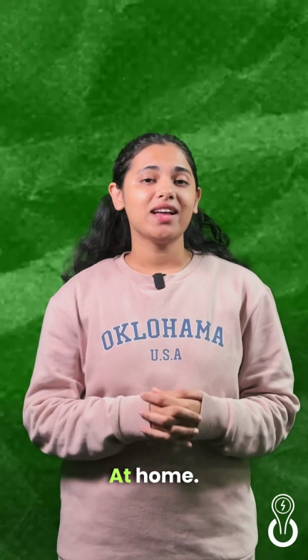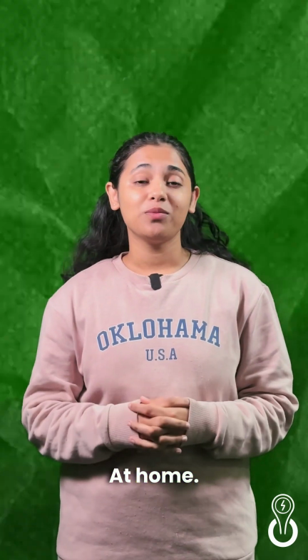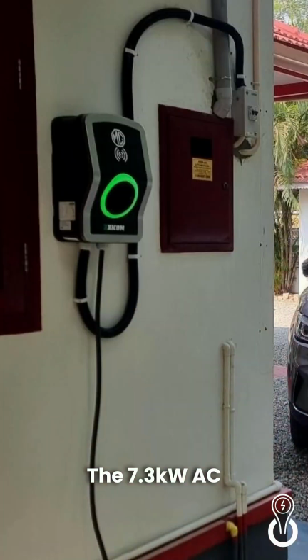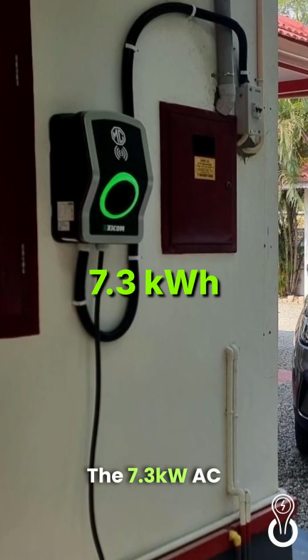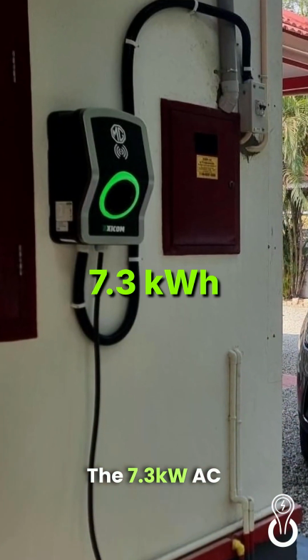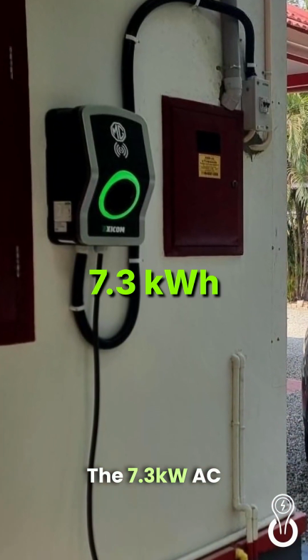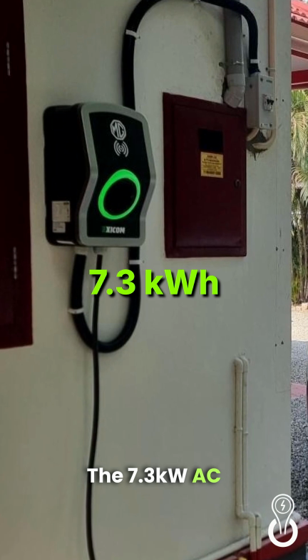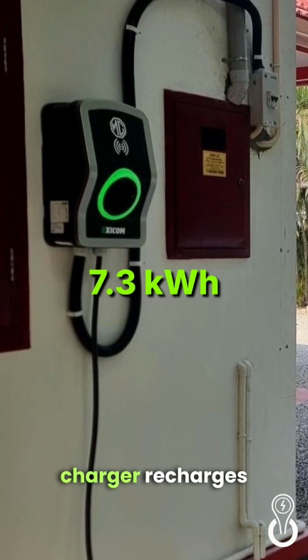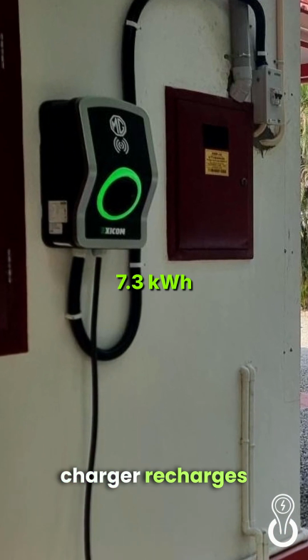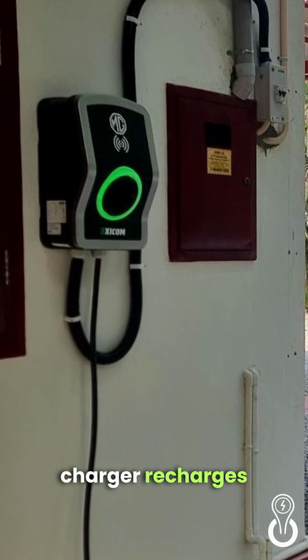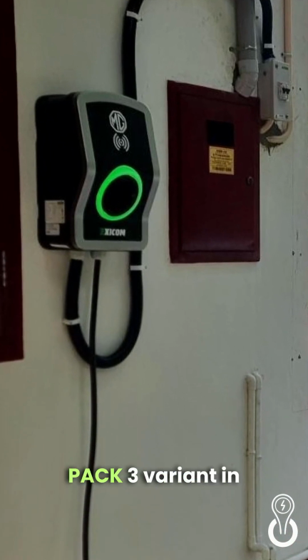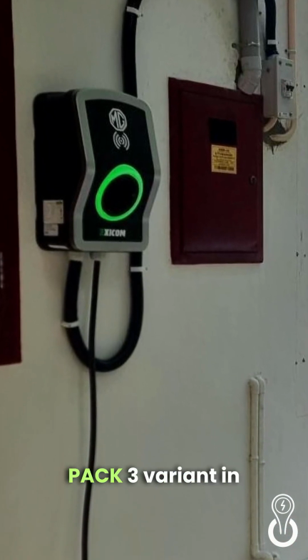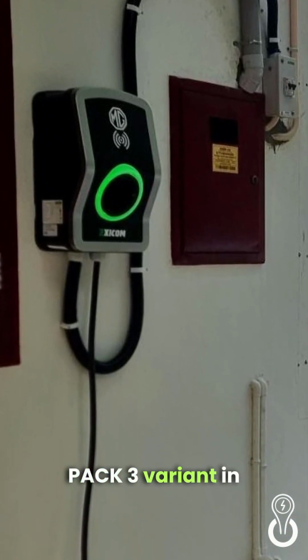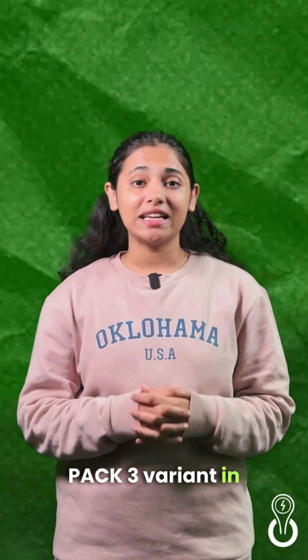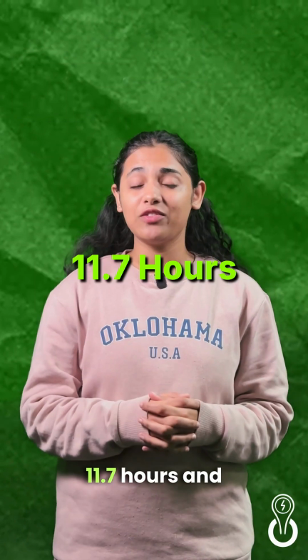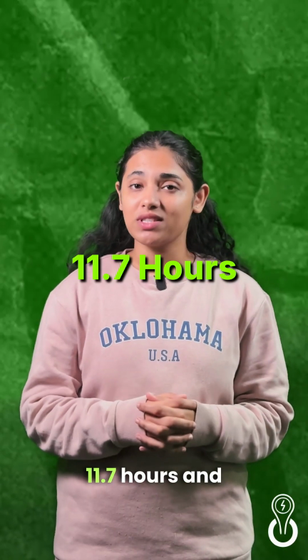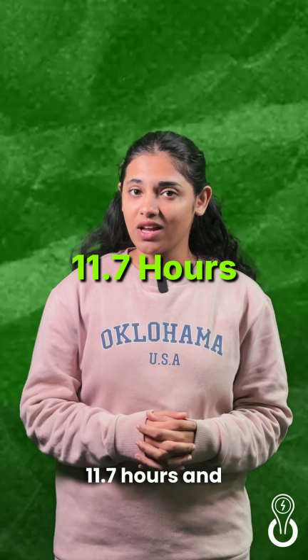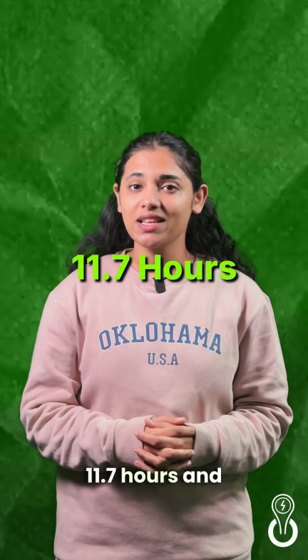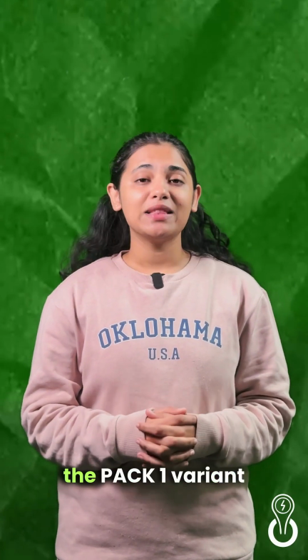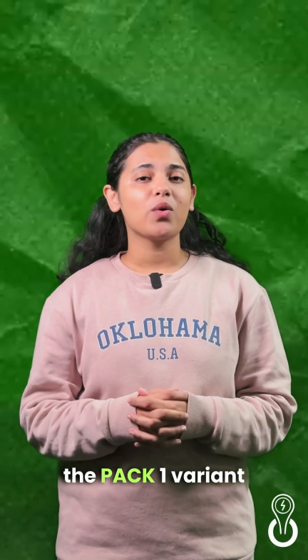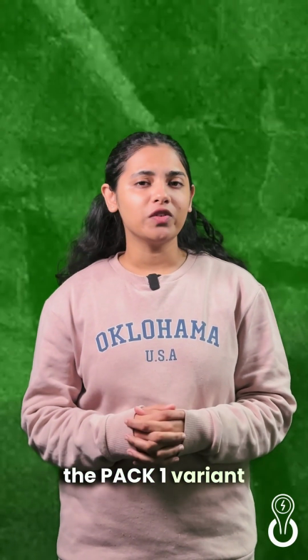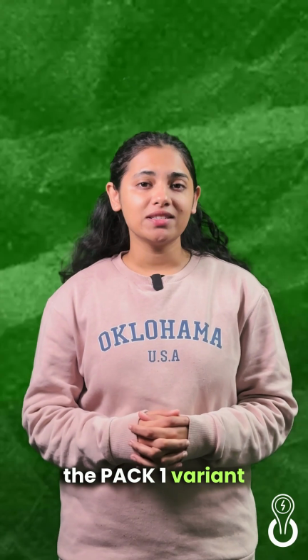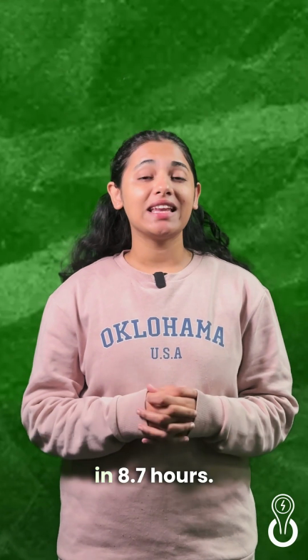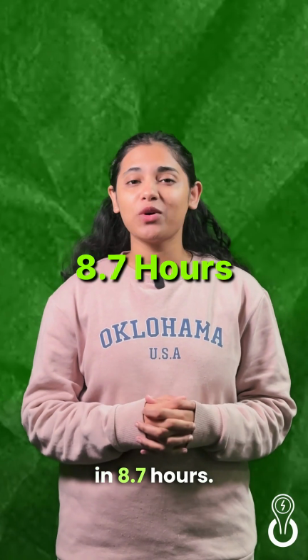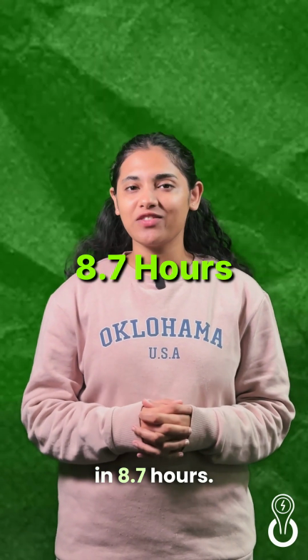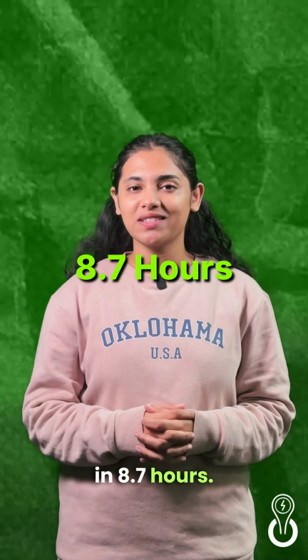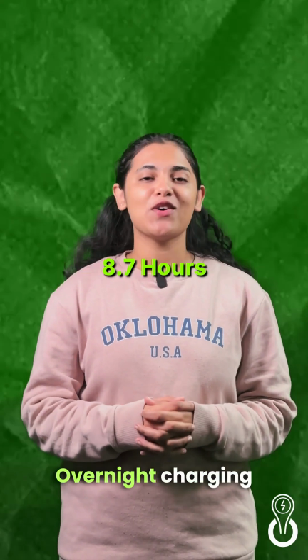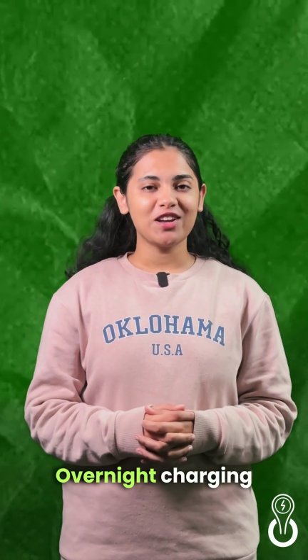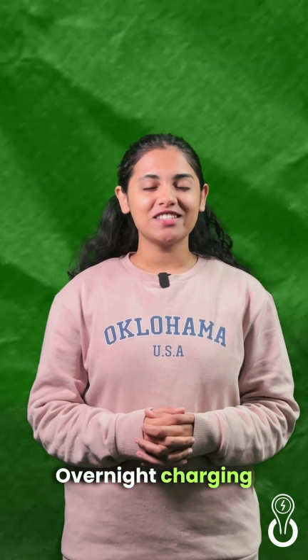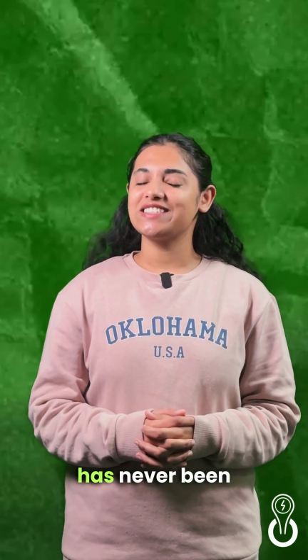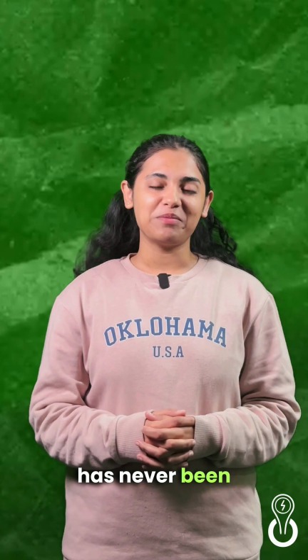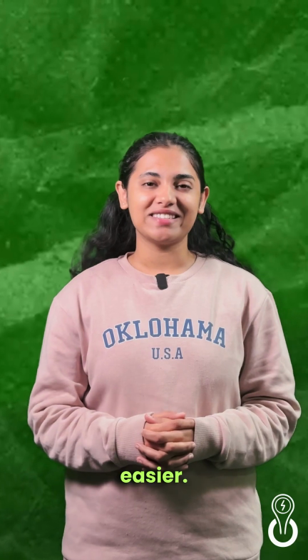At home, the 7.3 kW AC charger recharges the Pack 3 variant in 11.7 hours and the Pack 1 variant in 8.7 hours. Overnight charging has never been easier.